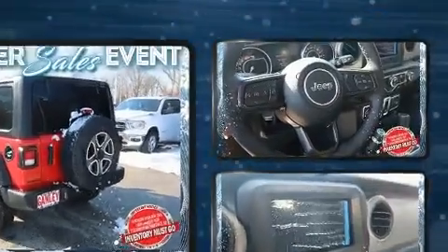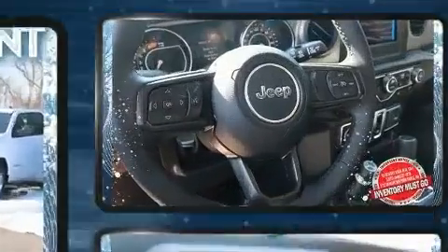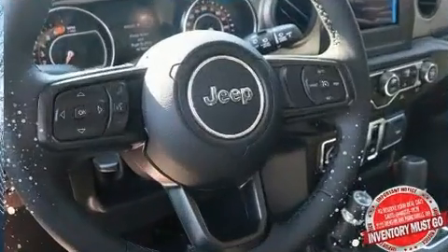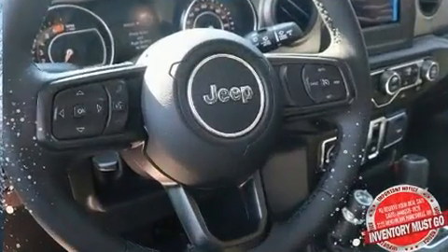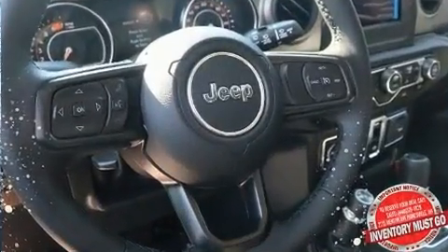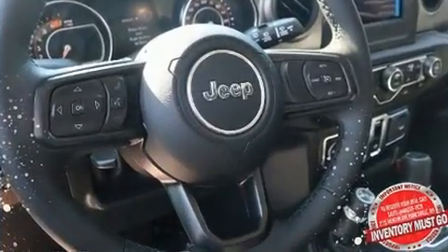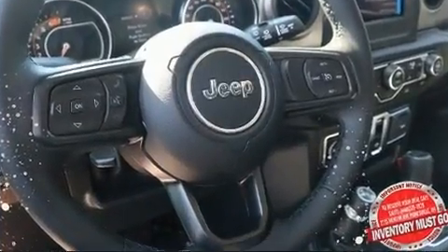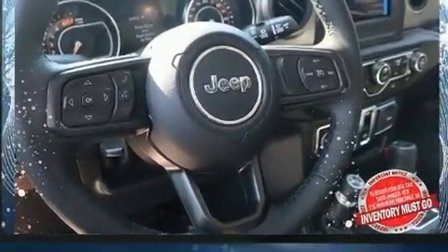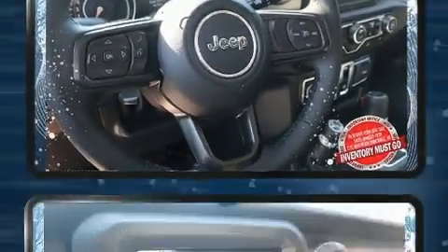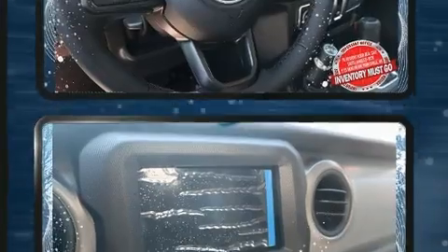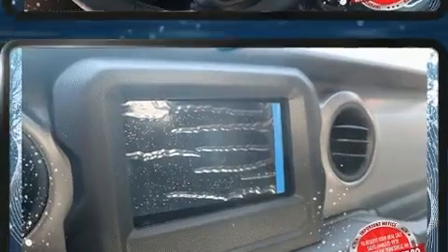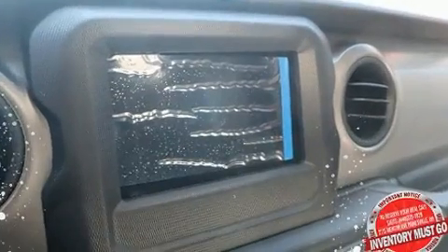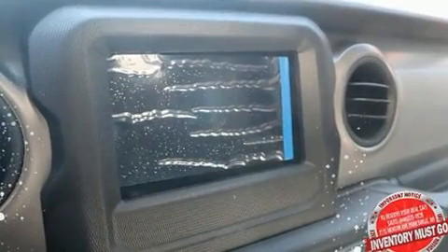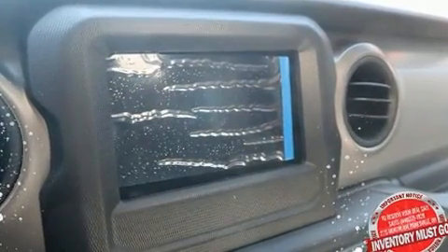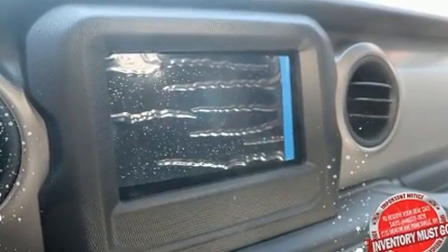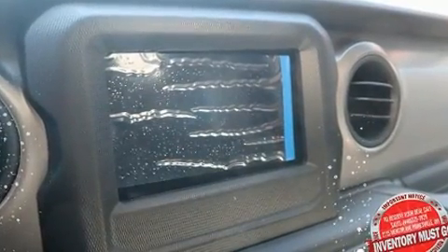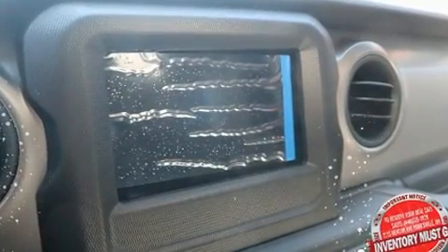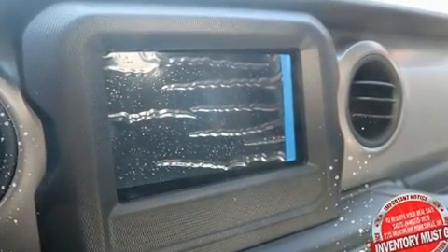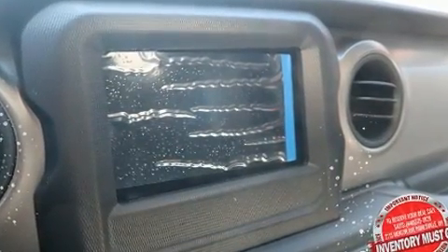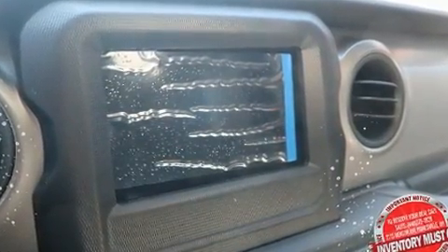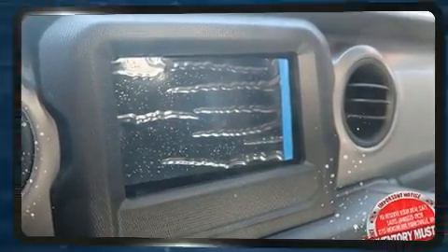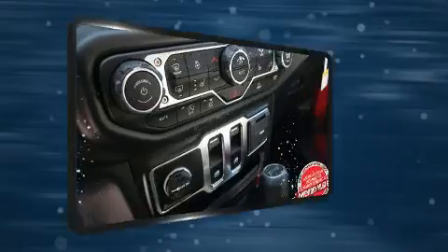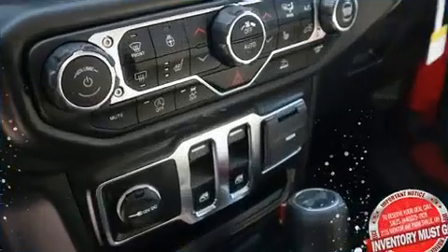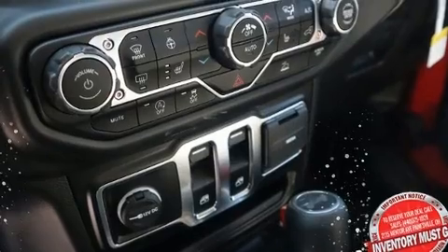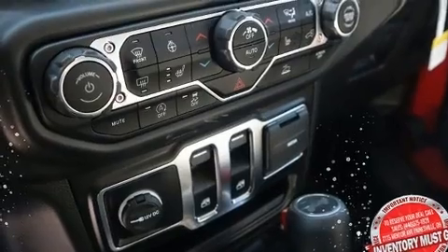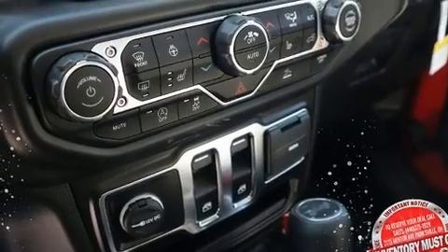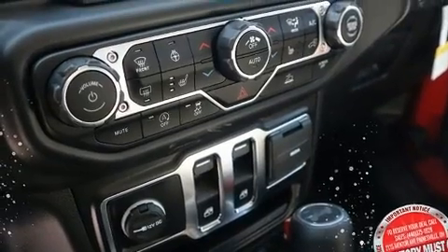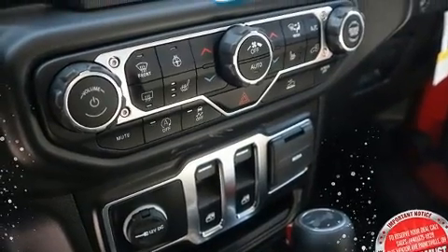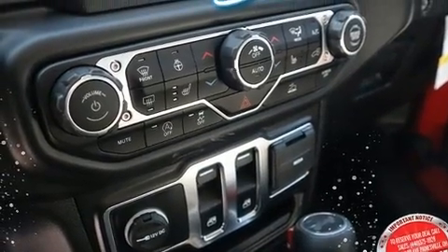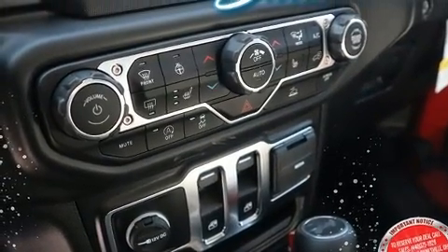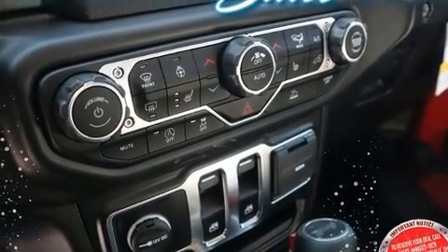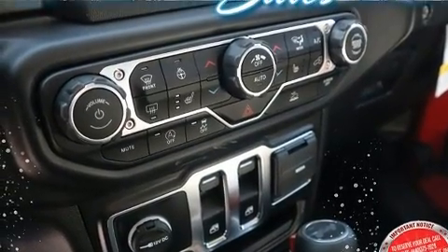It's equipped with tons of terrific amenities, but it won't break your budget — like heated seats, front and rear reading lights, skid plates, remote keyless entry, and air conditioning.